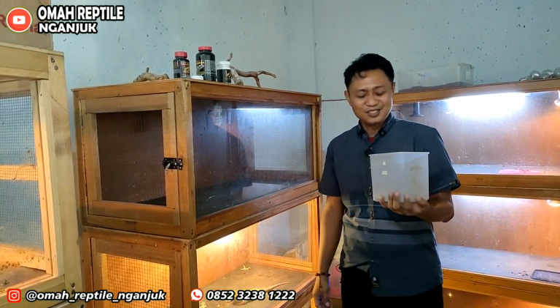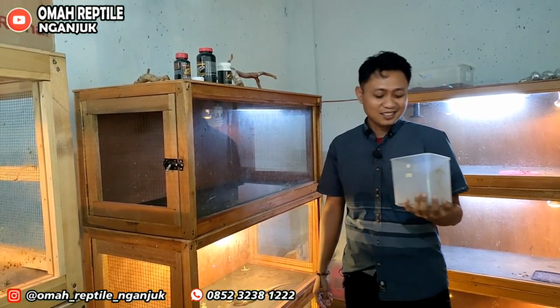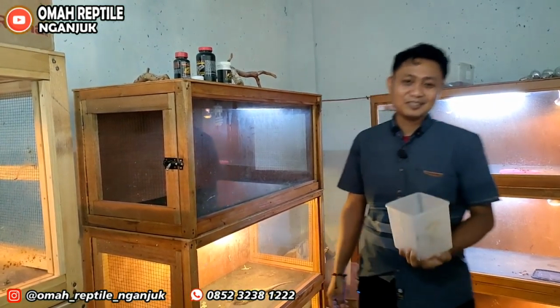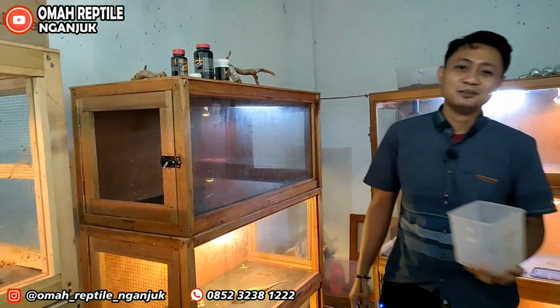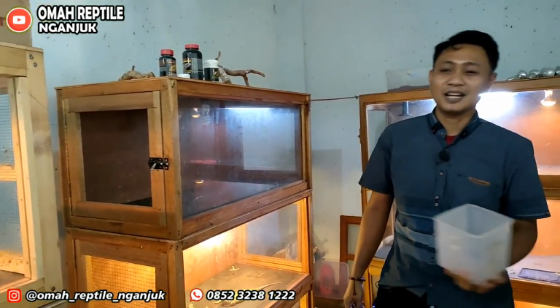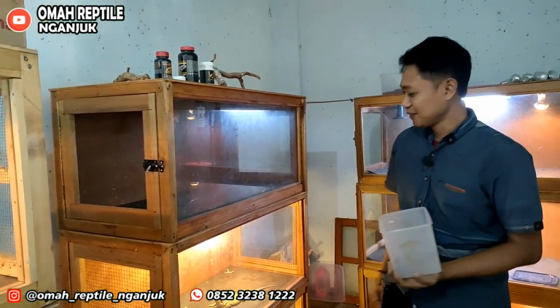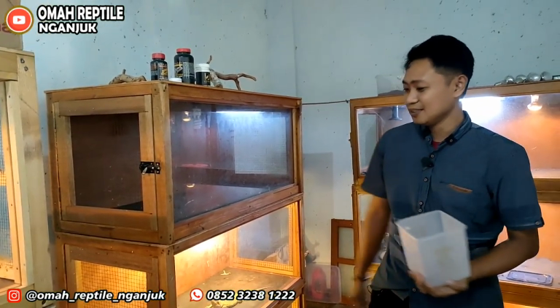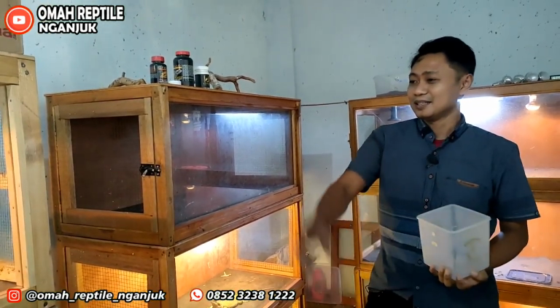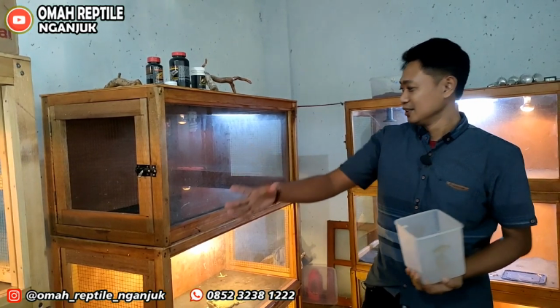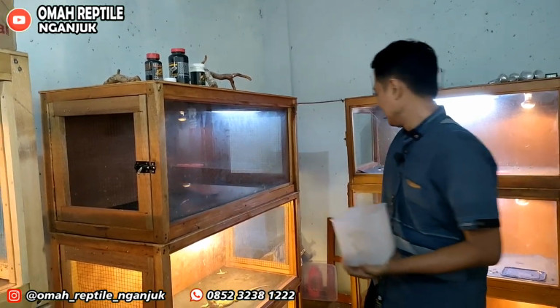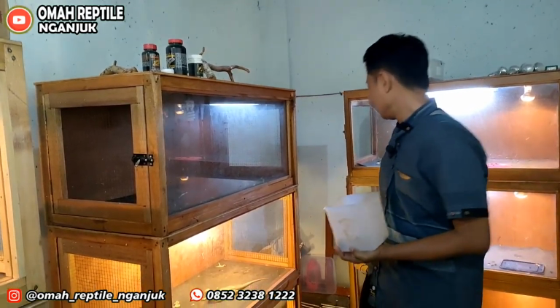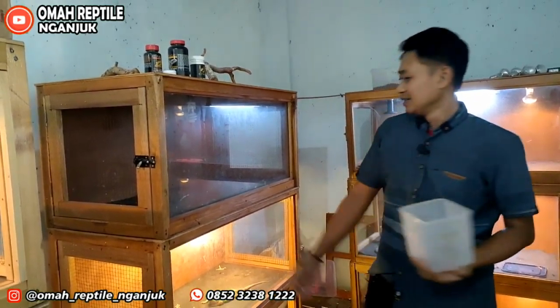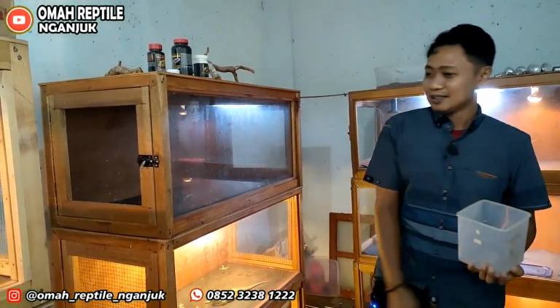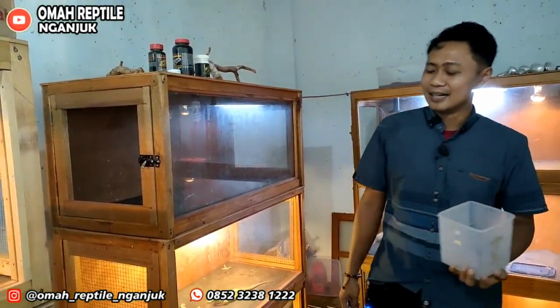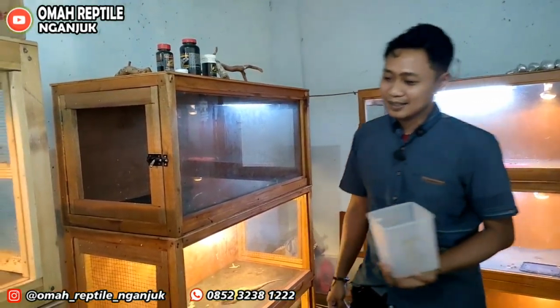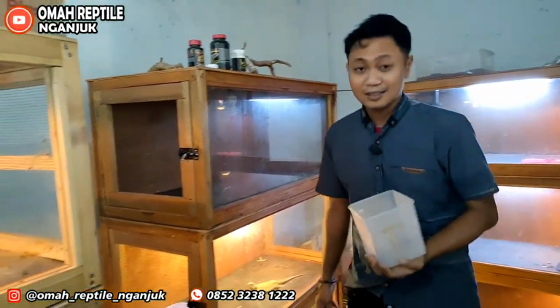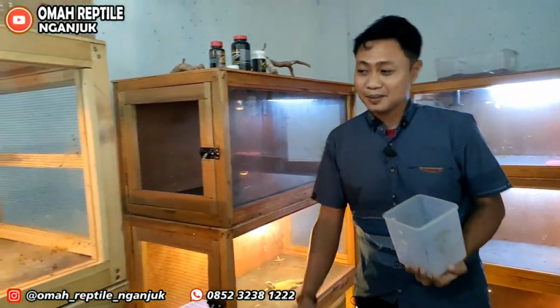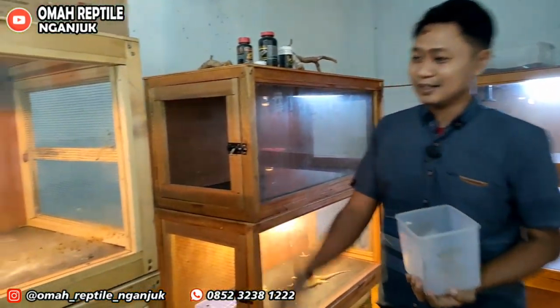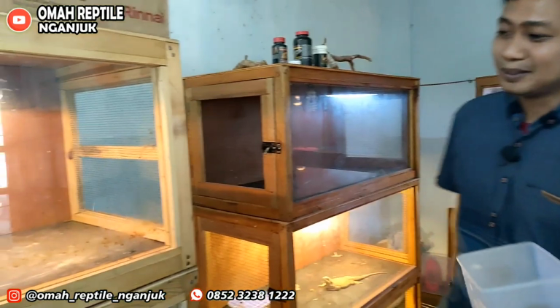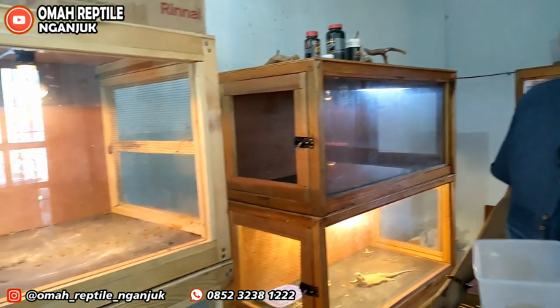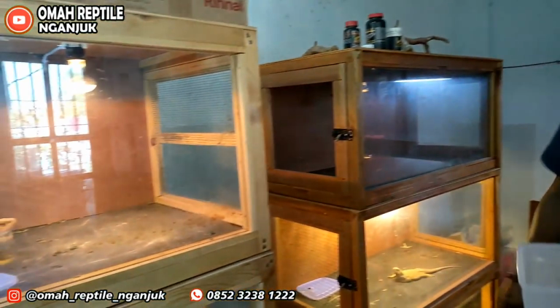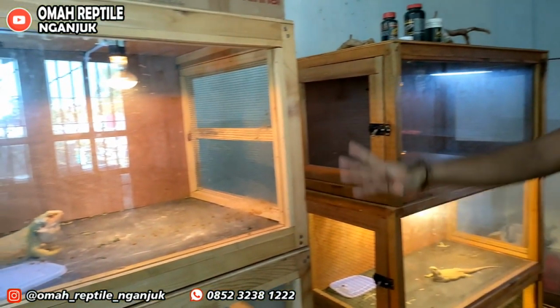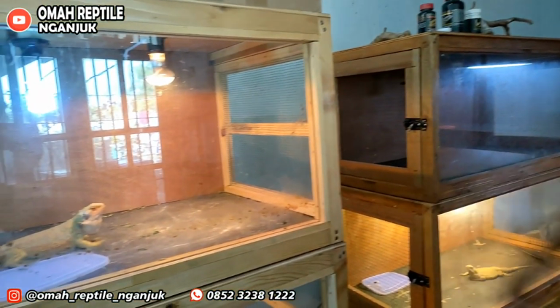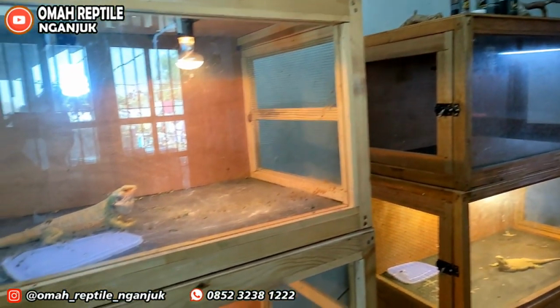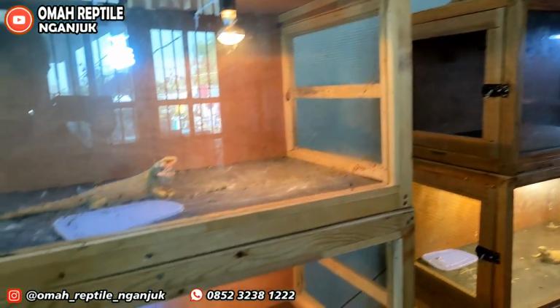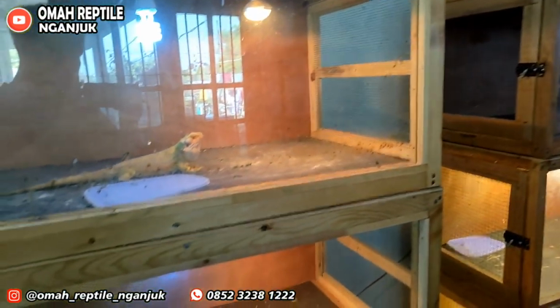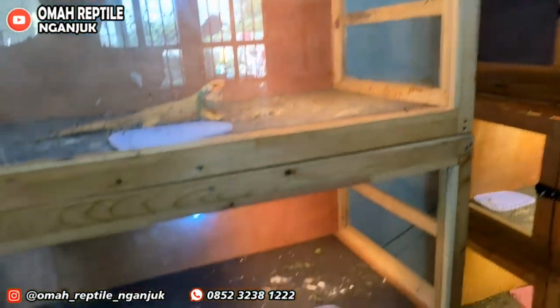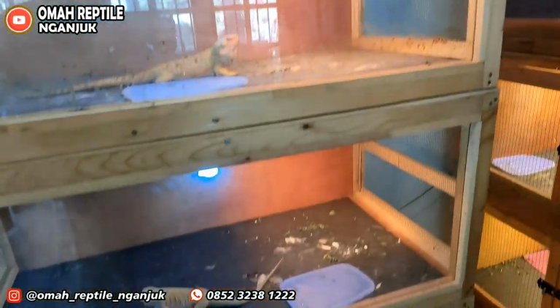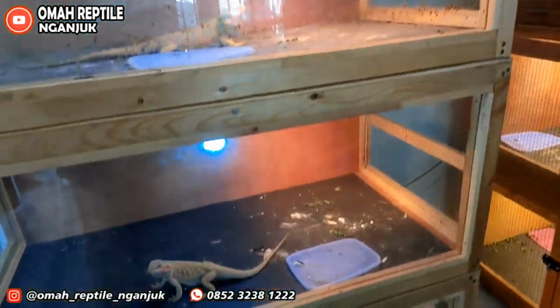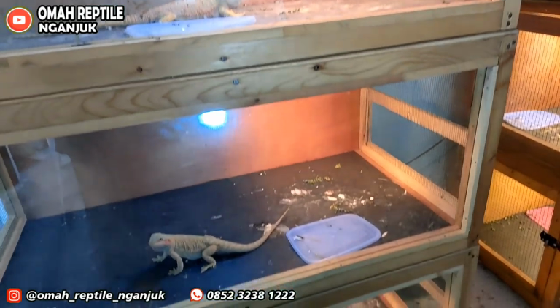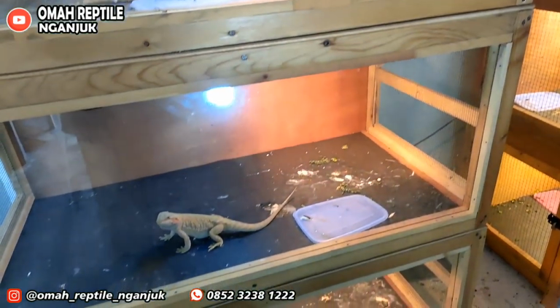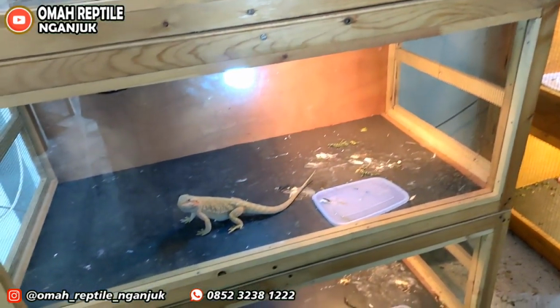Sebelum kita lanjut ke videonya, bisa dilihat dulu ini kandang-kandang dari Mas Bar, yaitu Bearded Dragon. Teman-teman bisa lihat dulu kondisinya seperti apa.